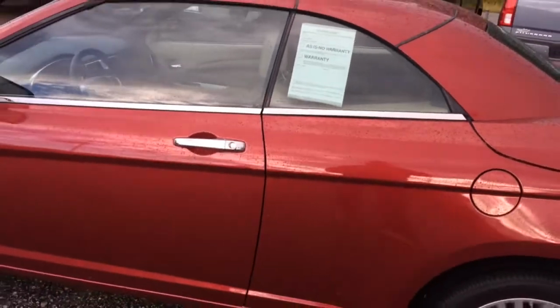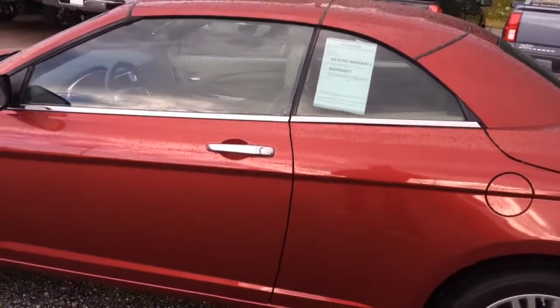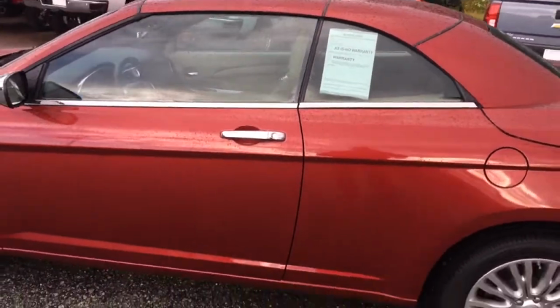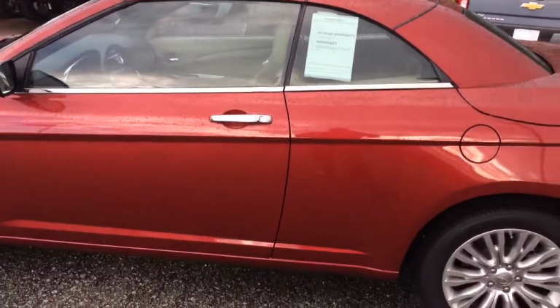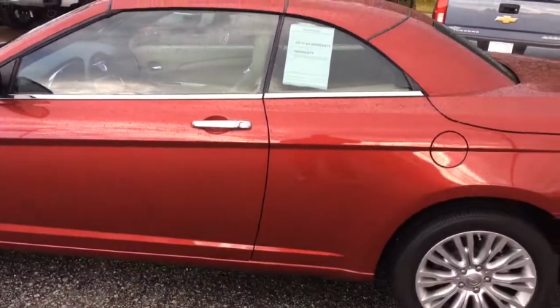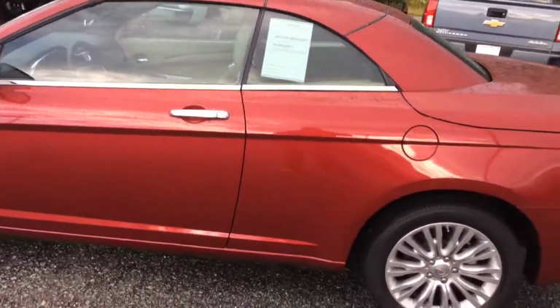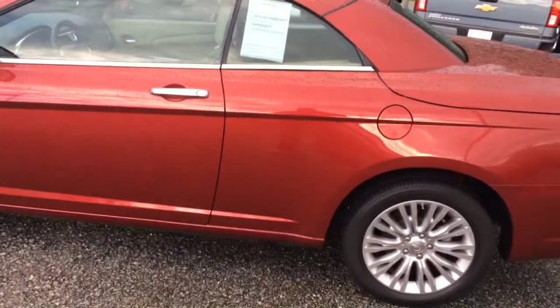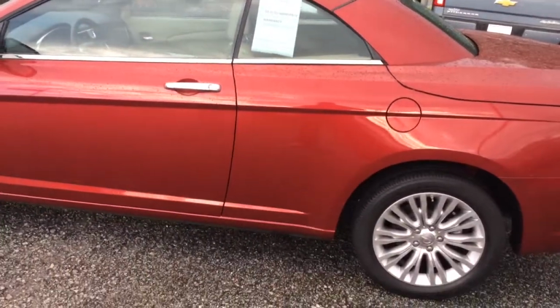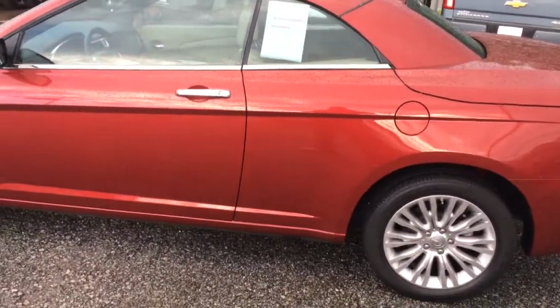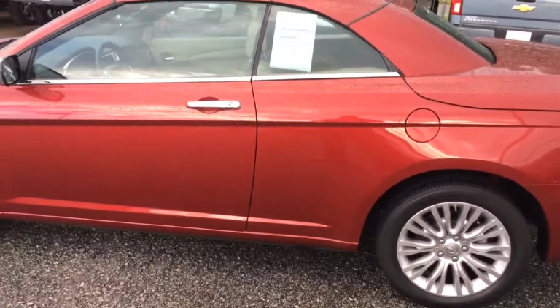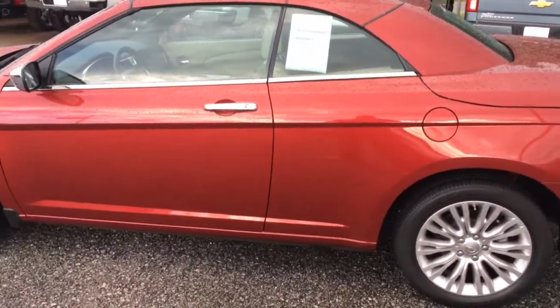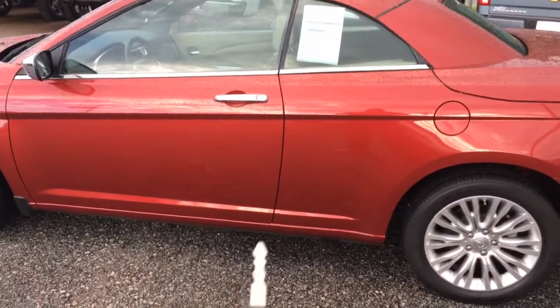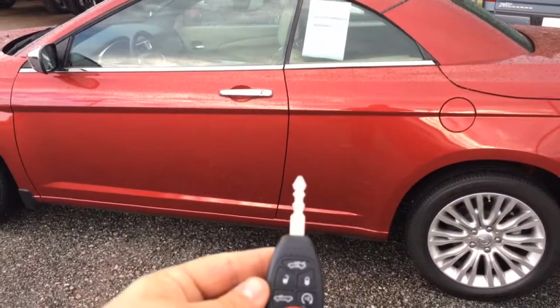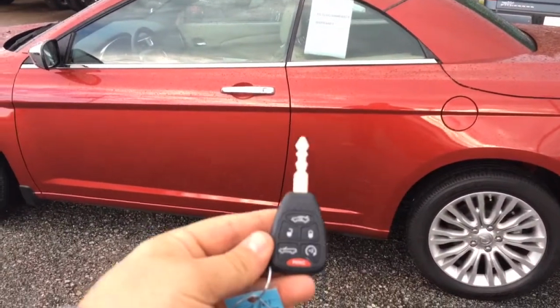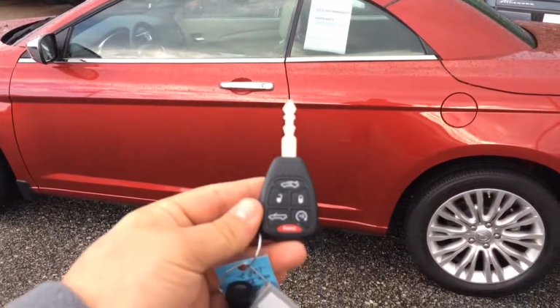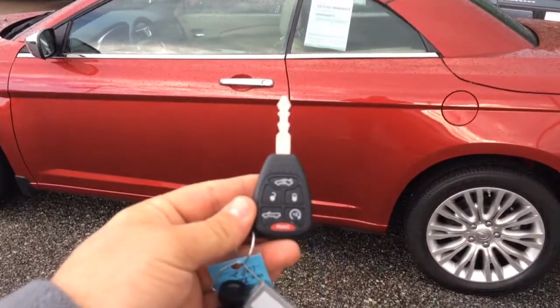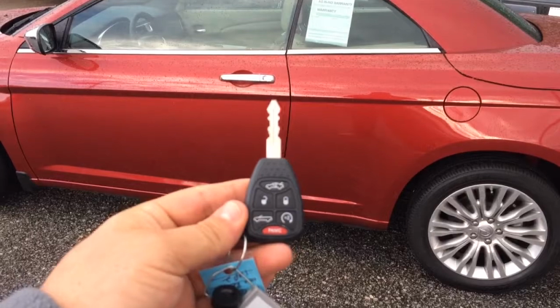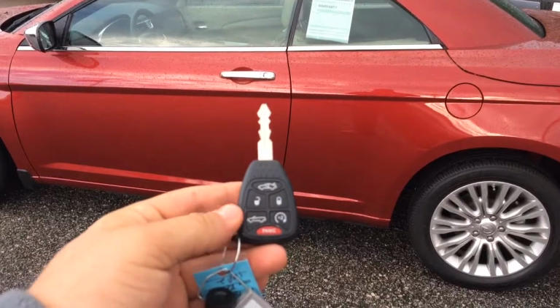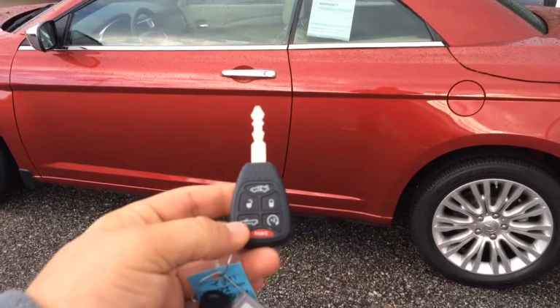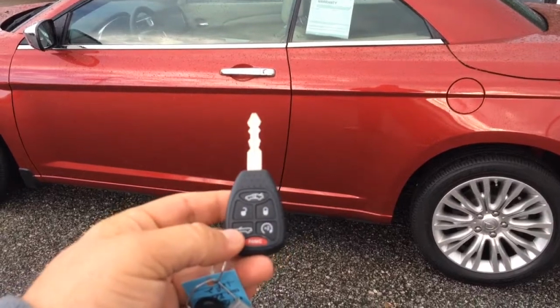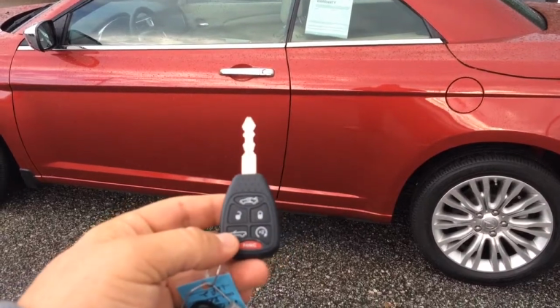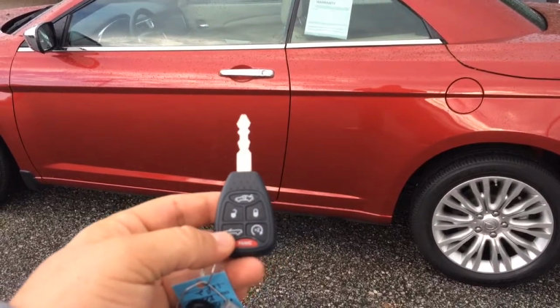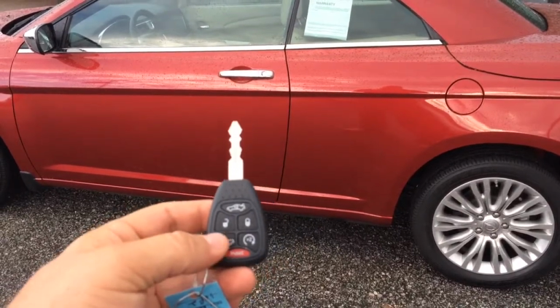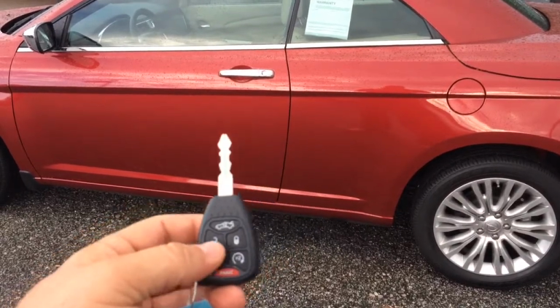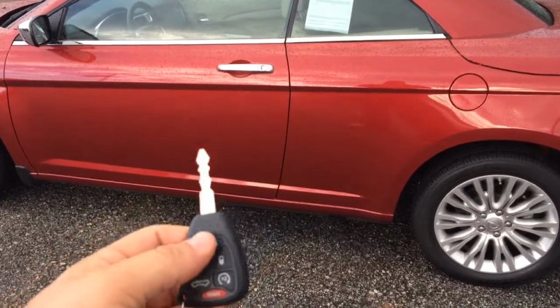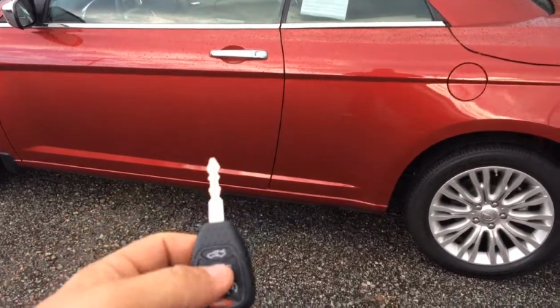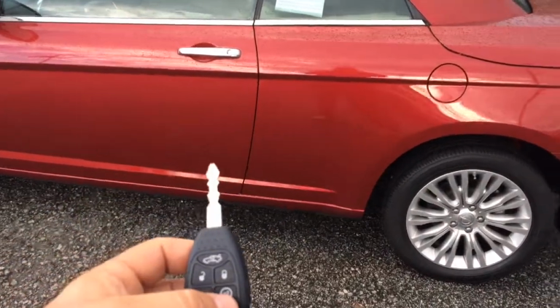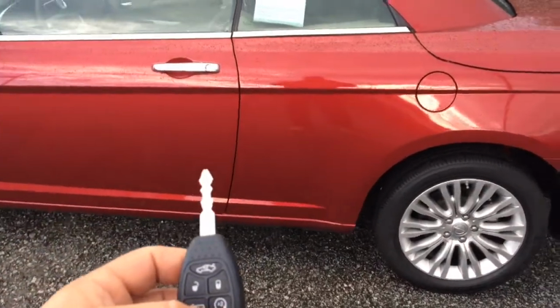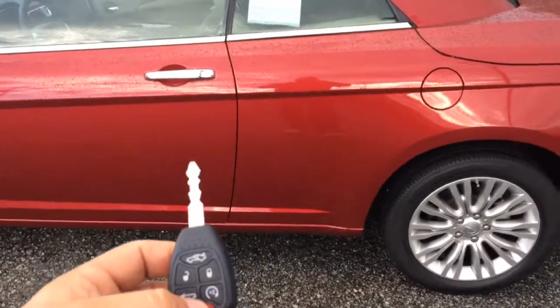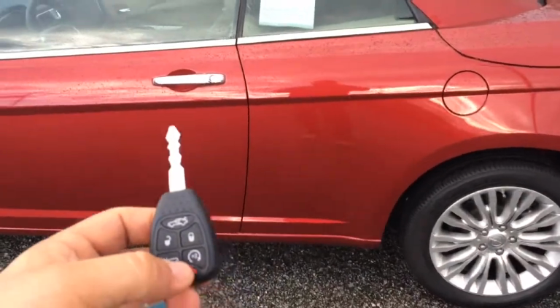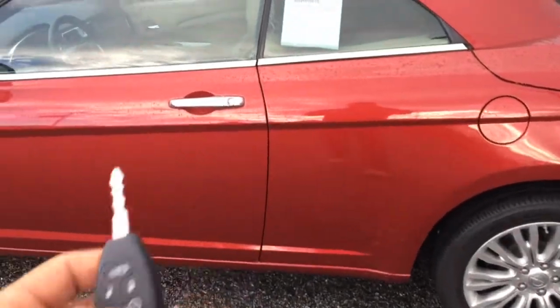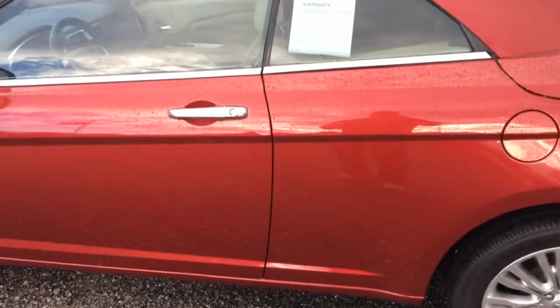It's got a remote start on it. You can control the hardtop from the key, as well as the trunk, lock and unlock.